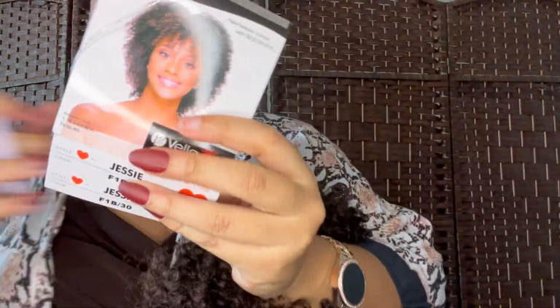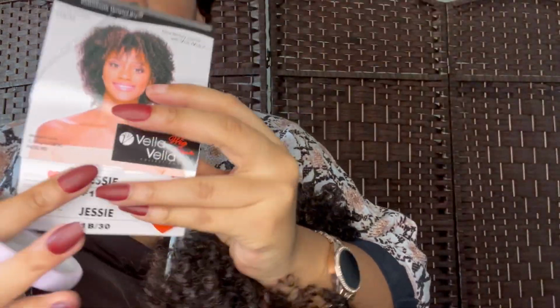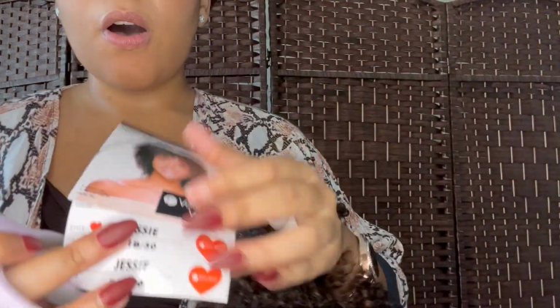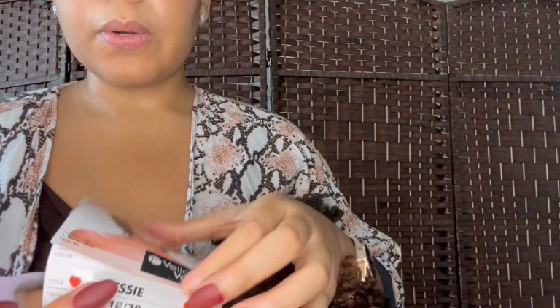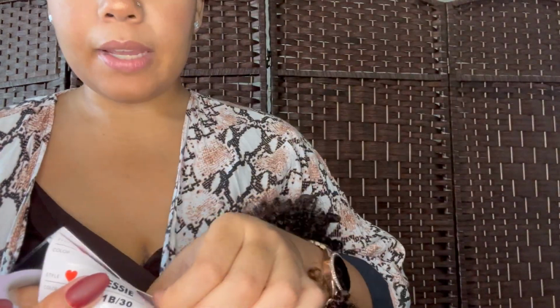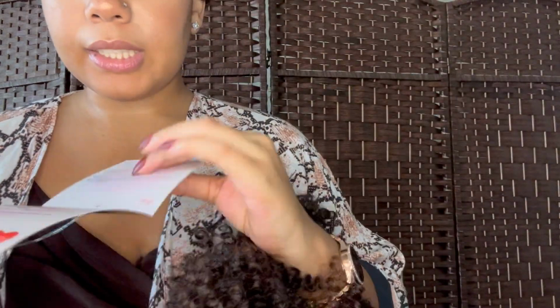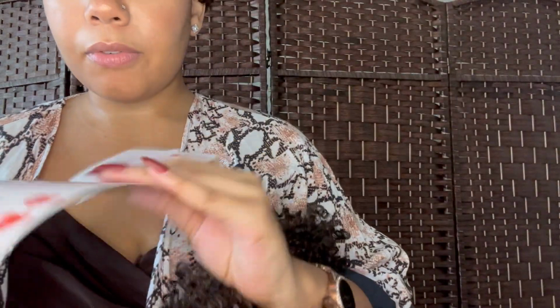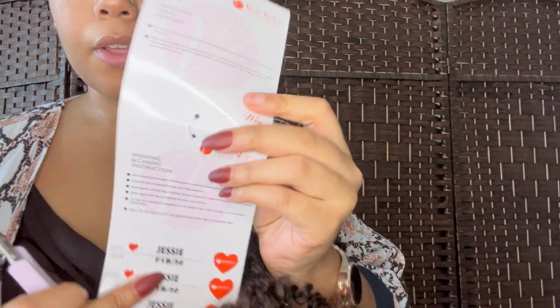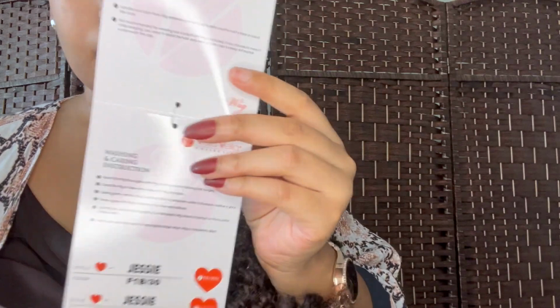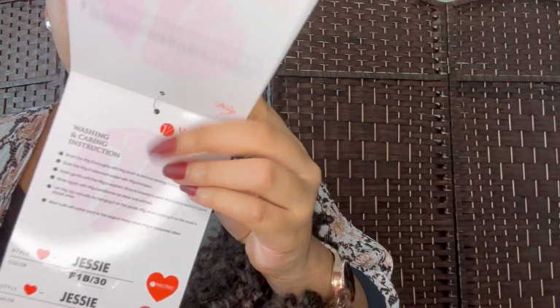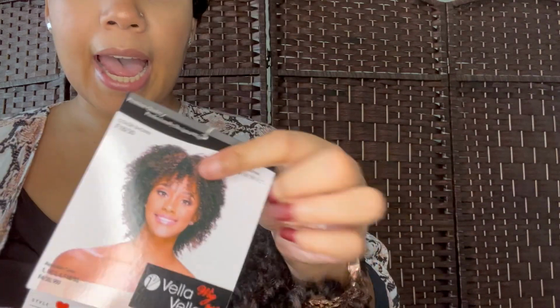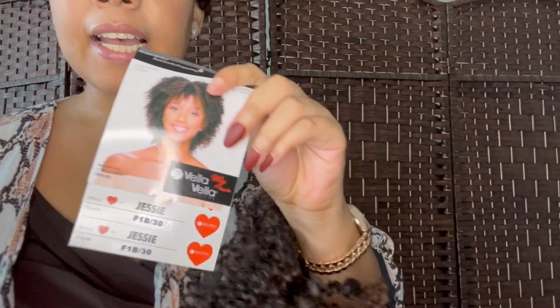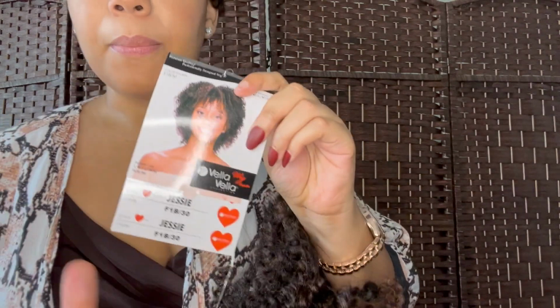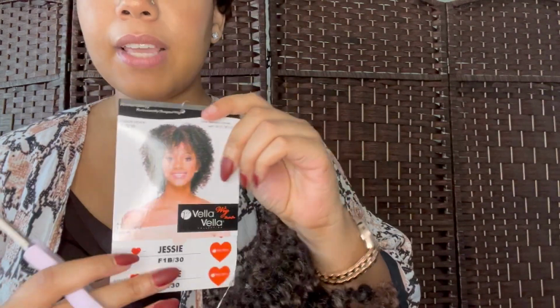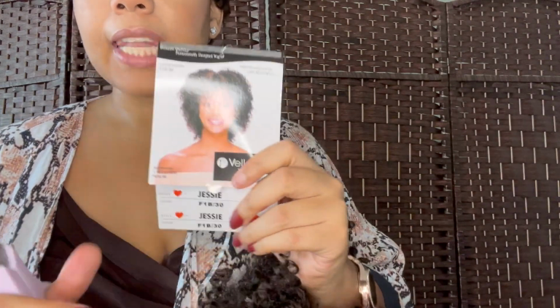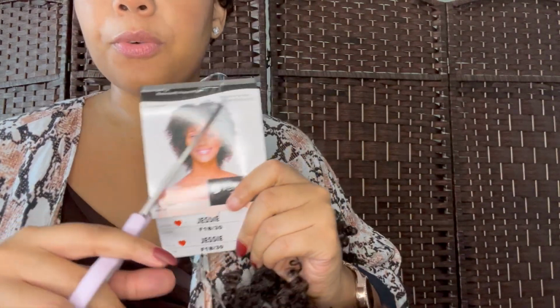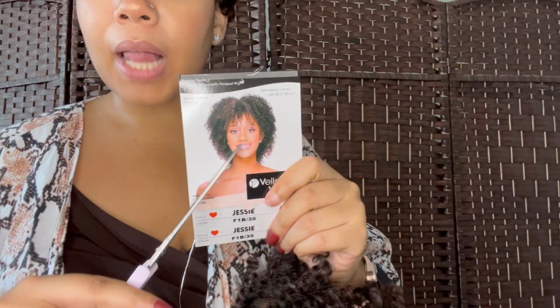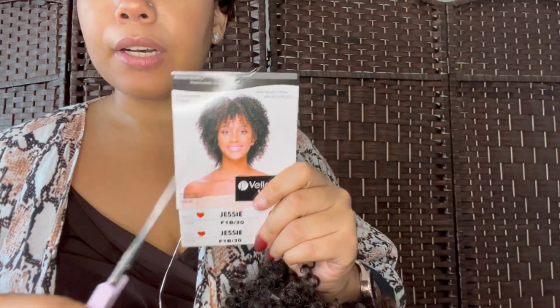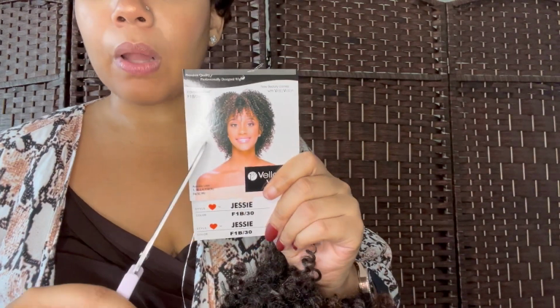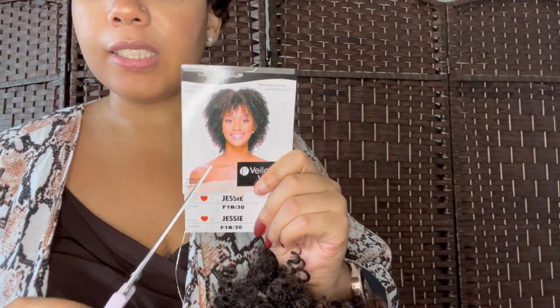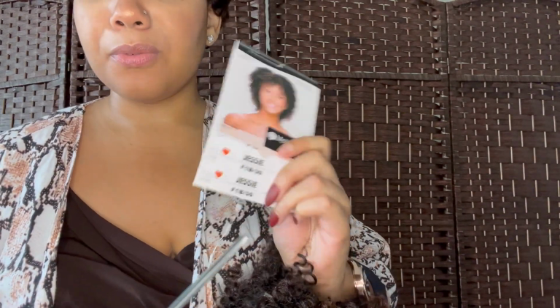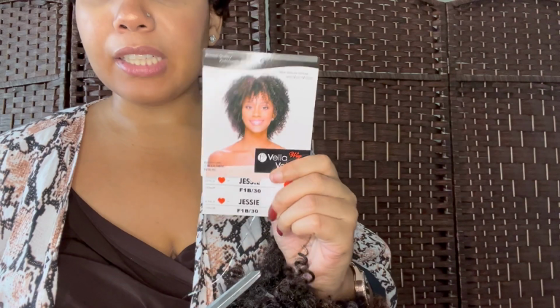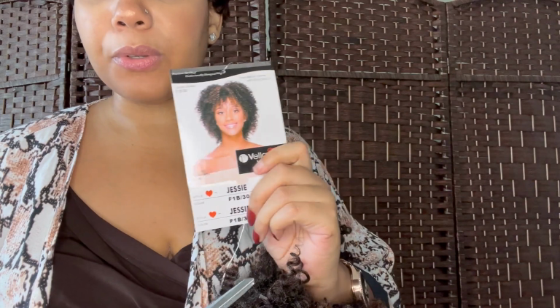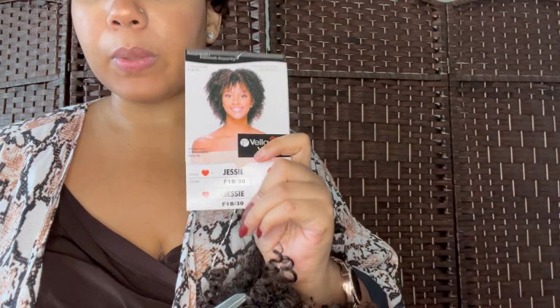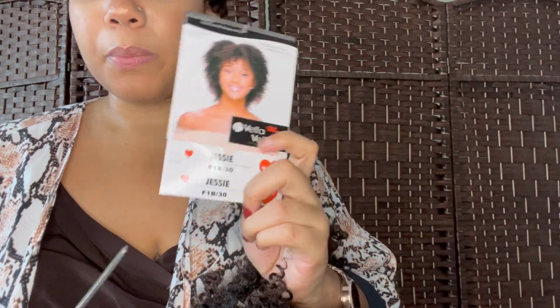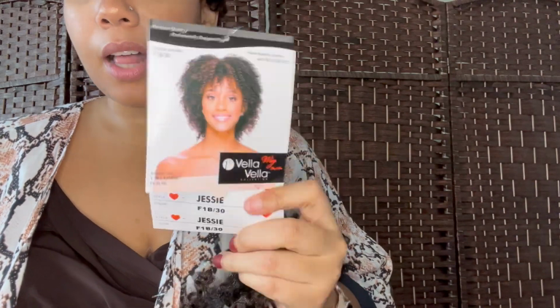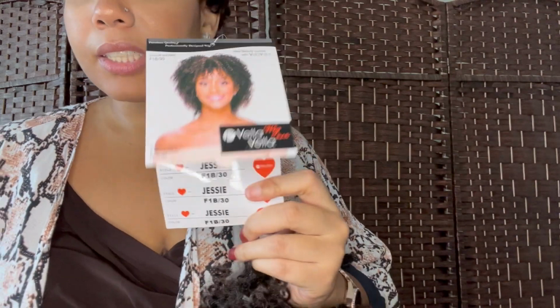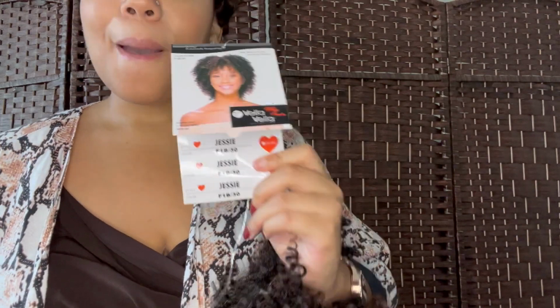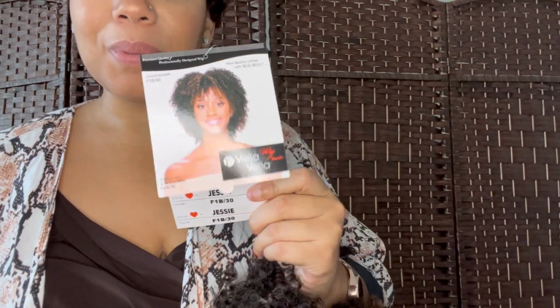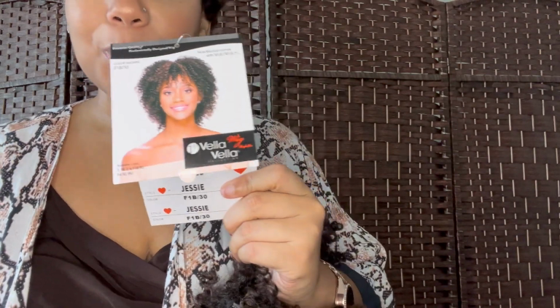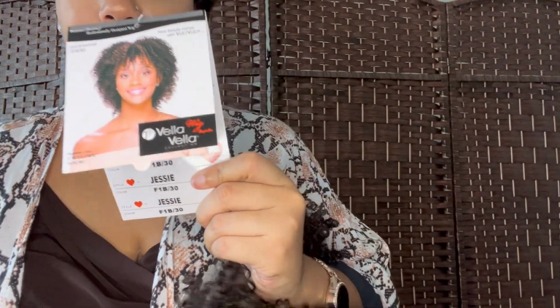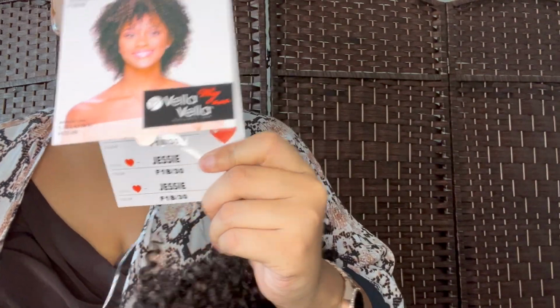This wig also came in several other colors — I believe they had a full black, a blonde, and a red — so if you like to experiment with colors, maybe this will be the one for you.